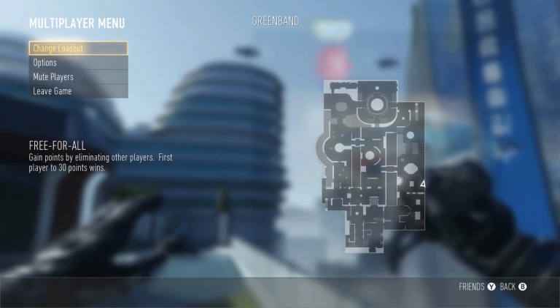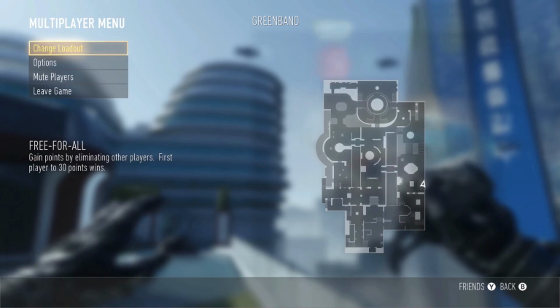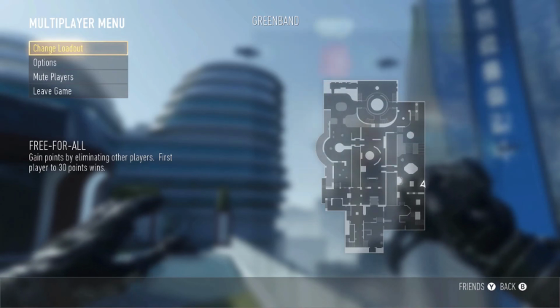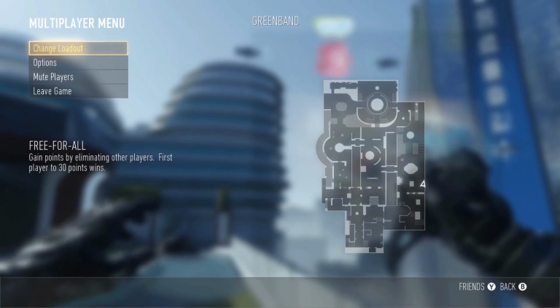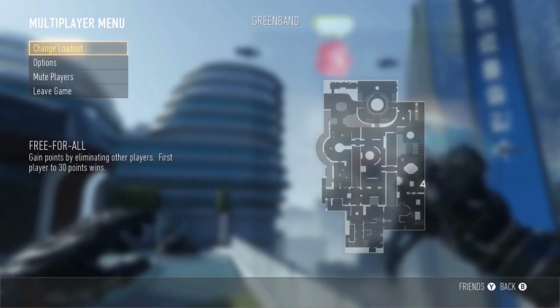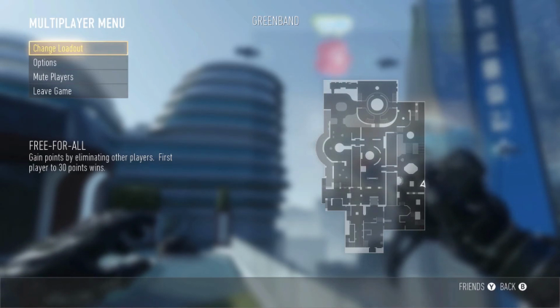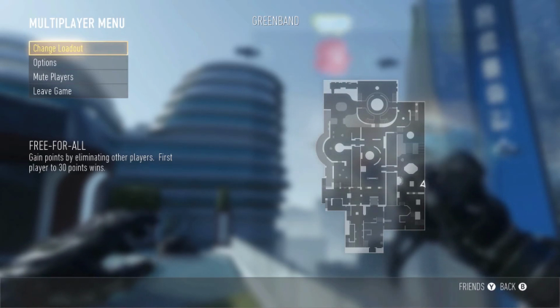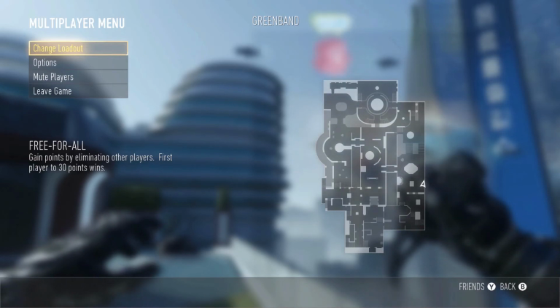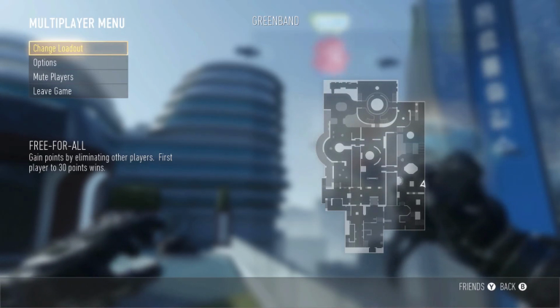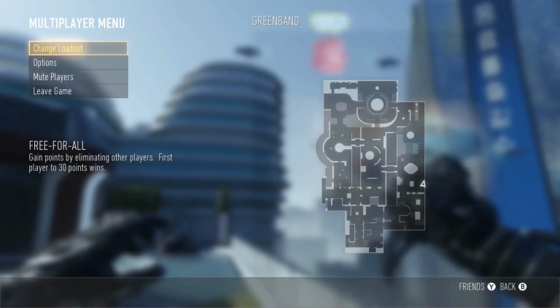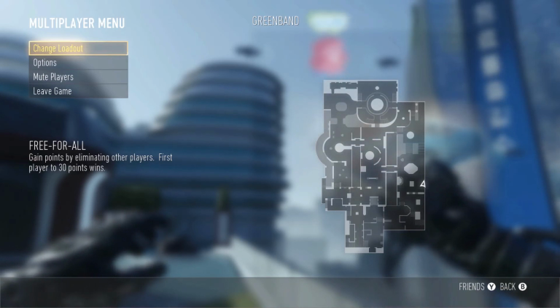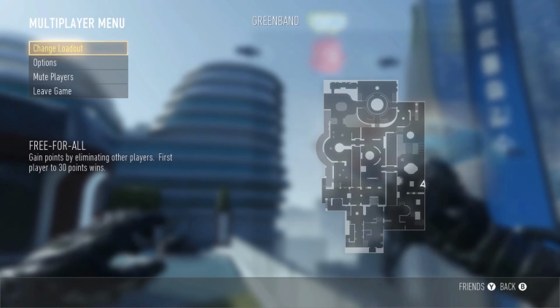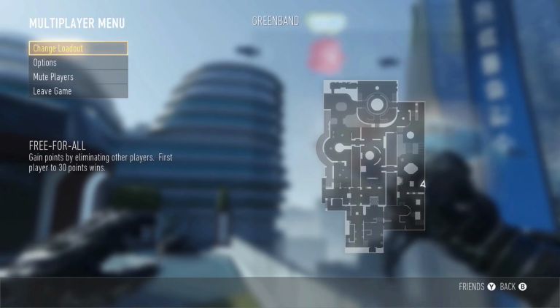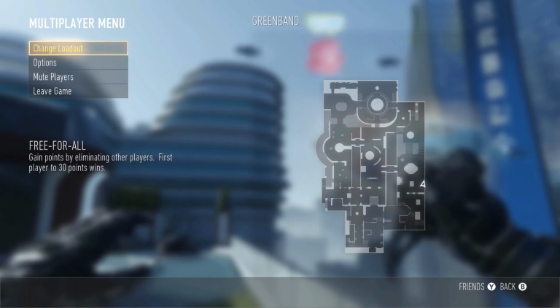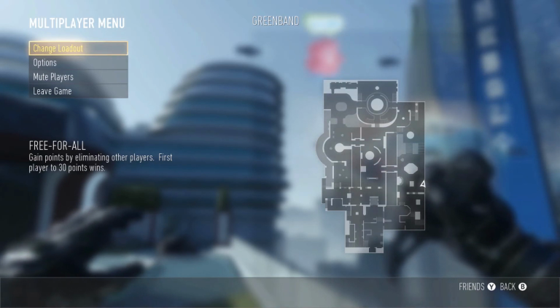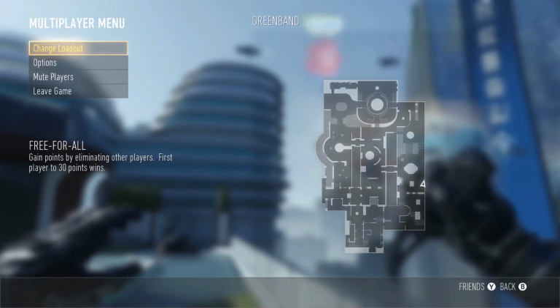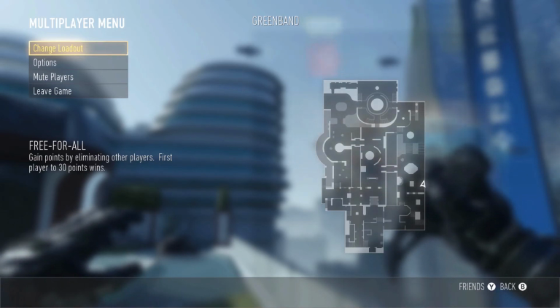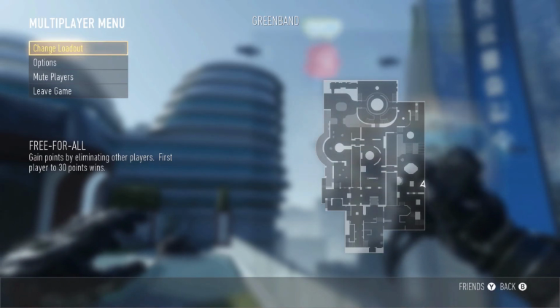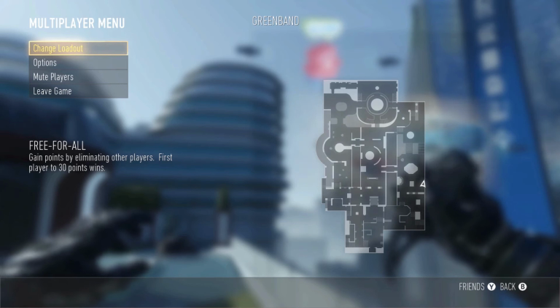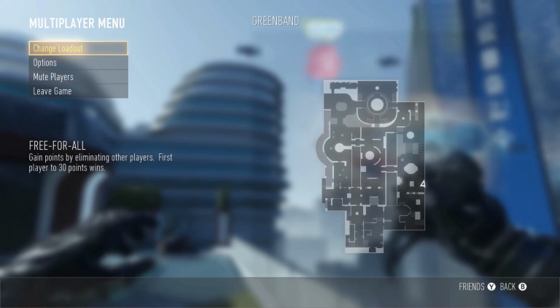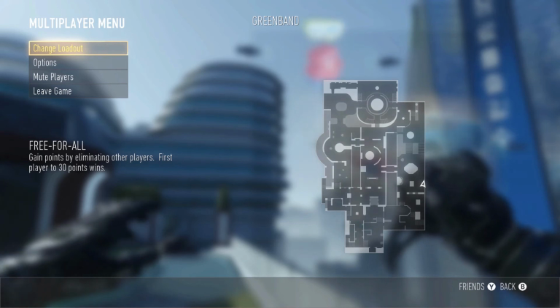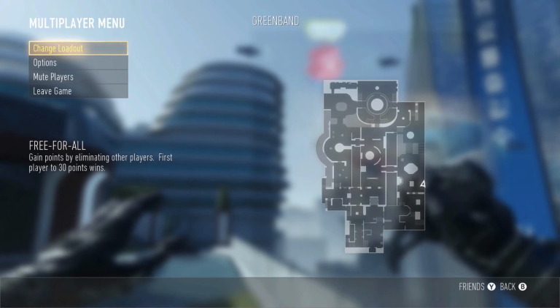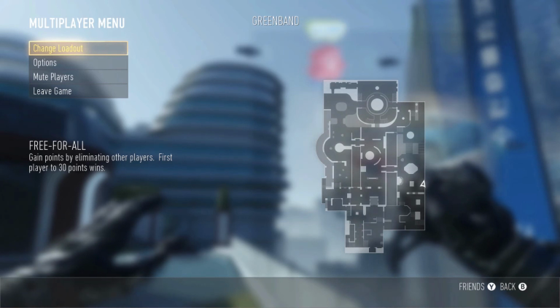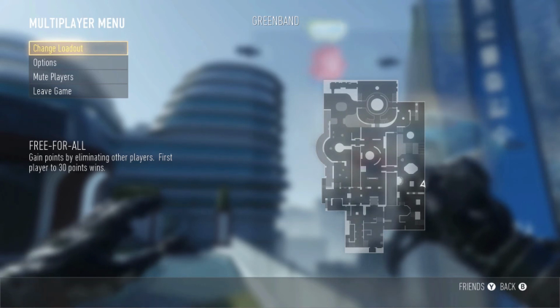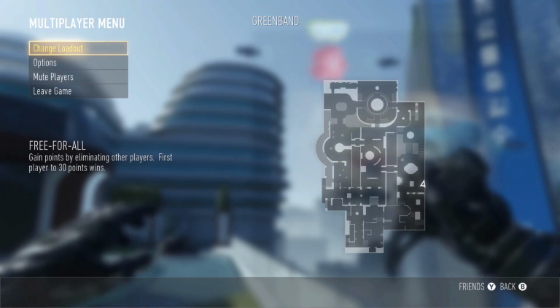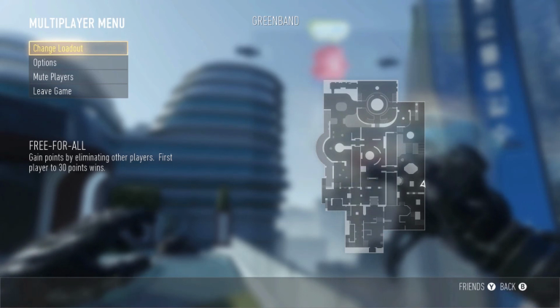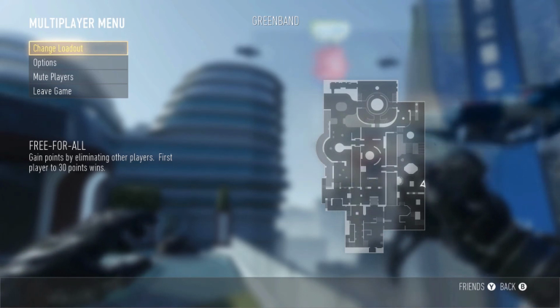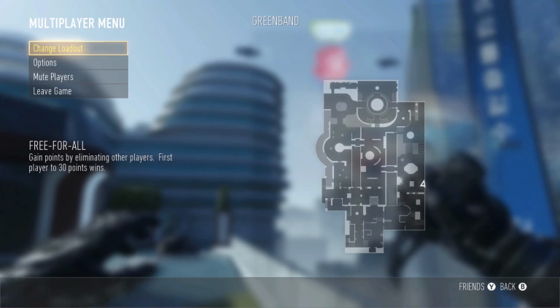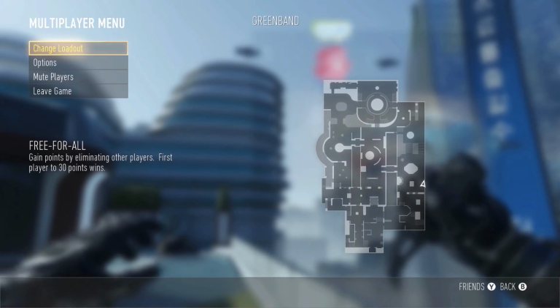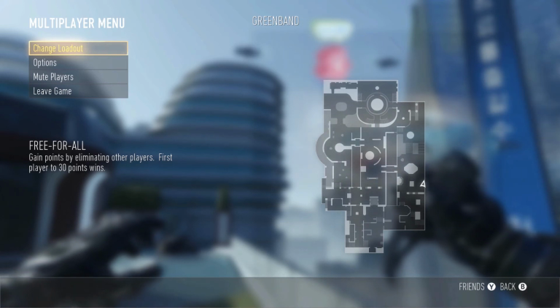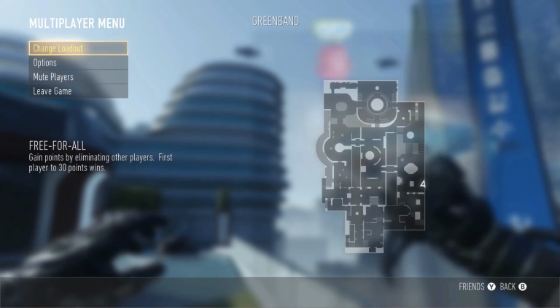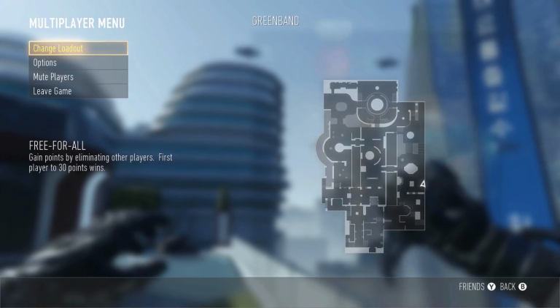Hi everyone and welcome to another episode of Mapped Out. This is the Mapped Out Gamer and today I'll be taking a closer look at the multiplayer map Green Band in Advanced Warfare. Let's get started.